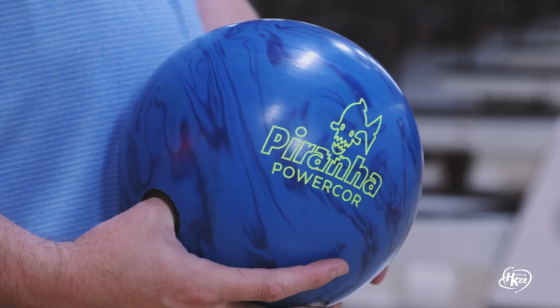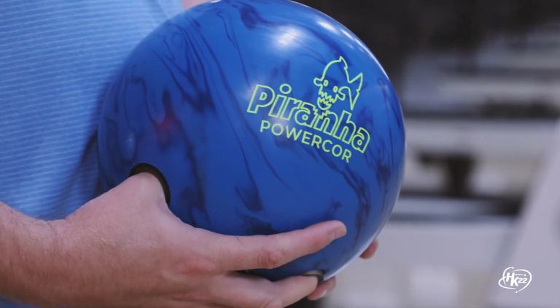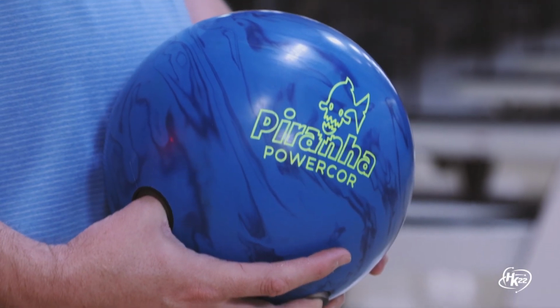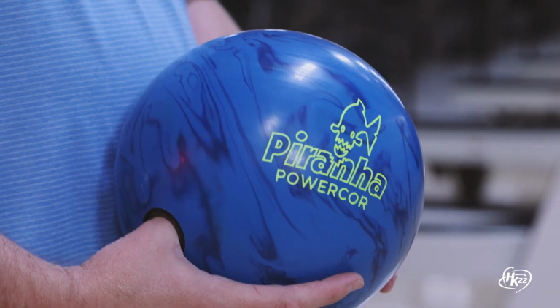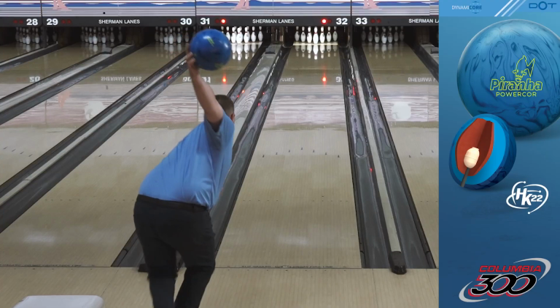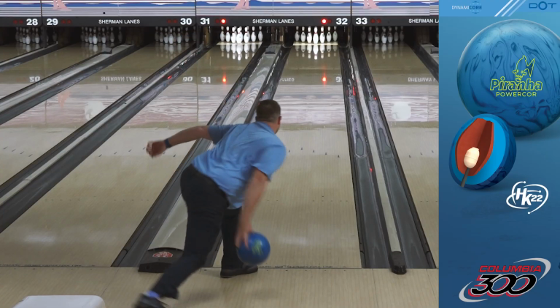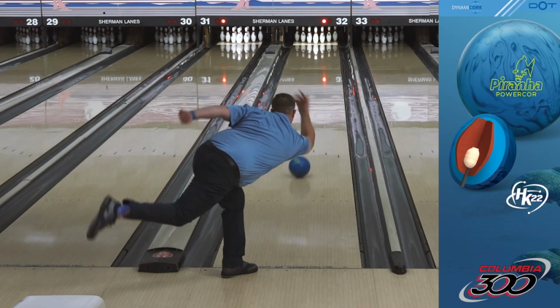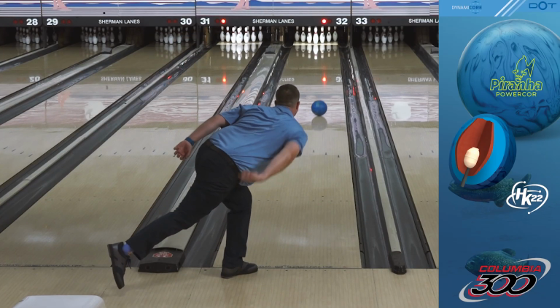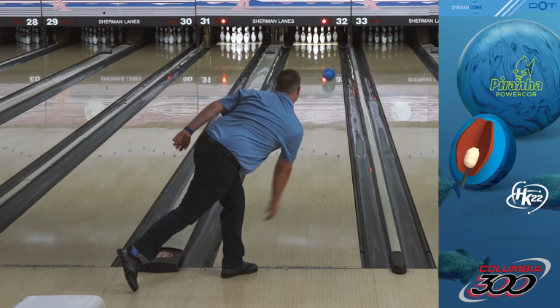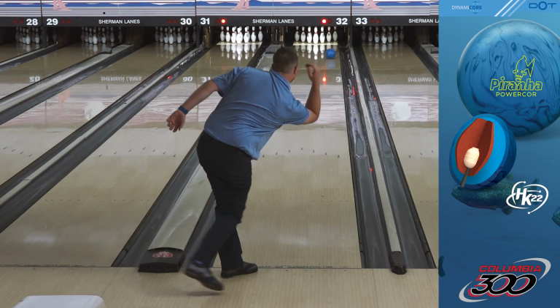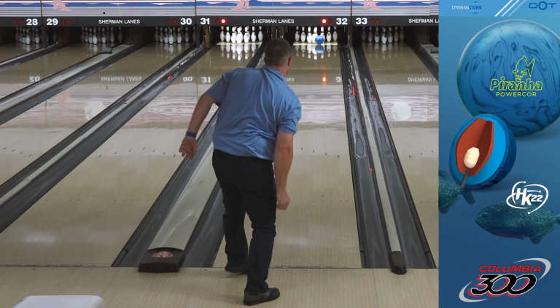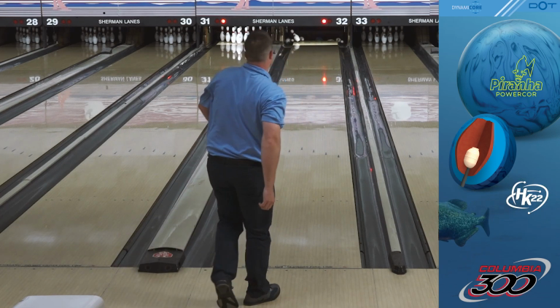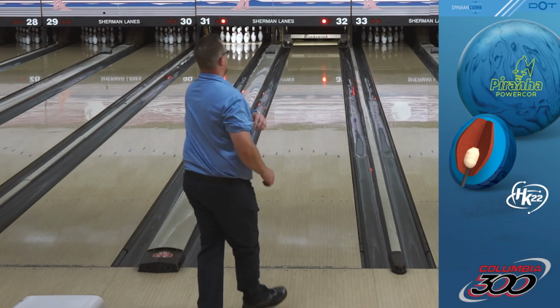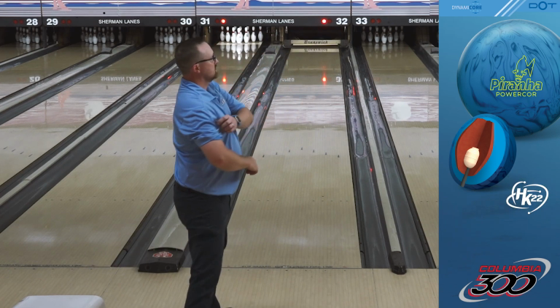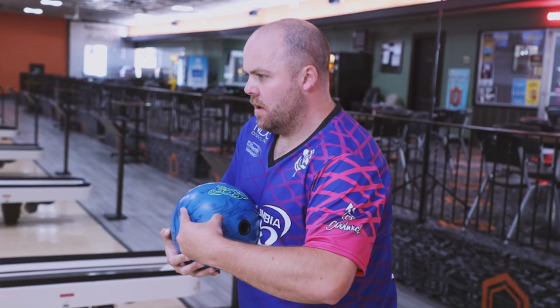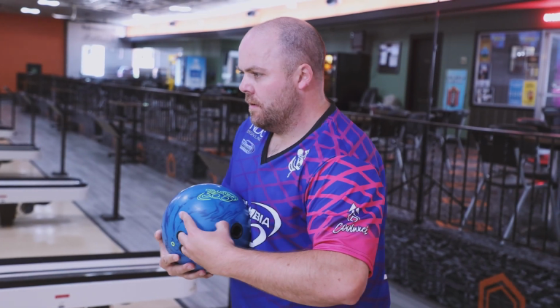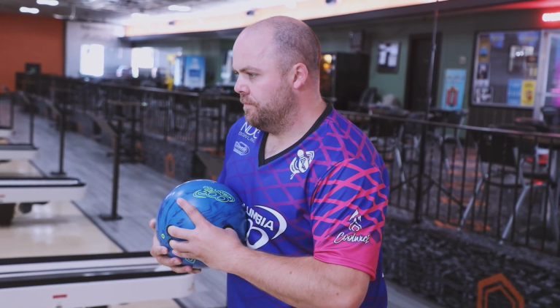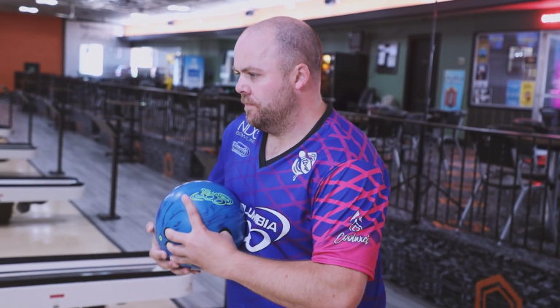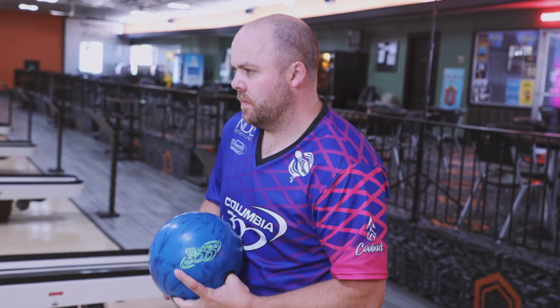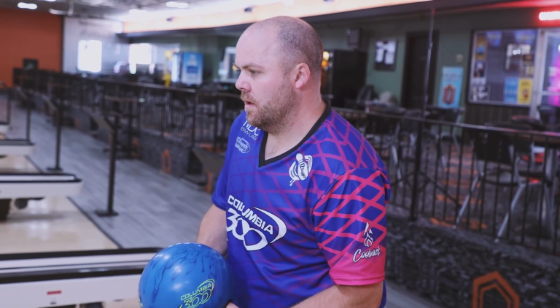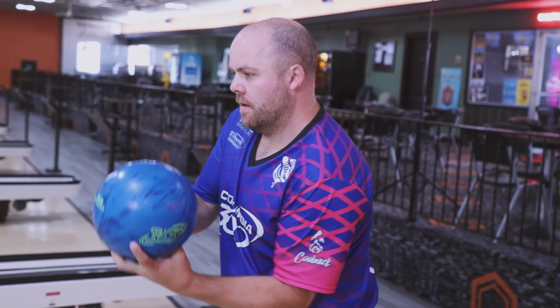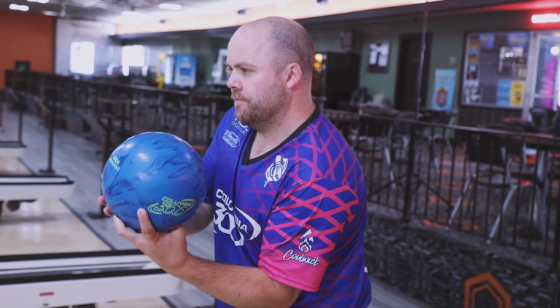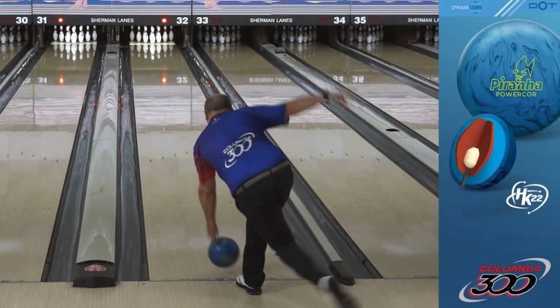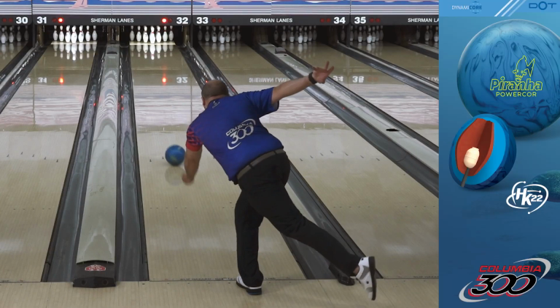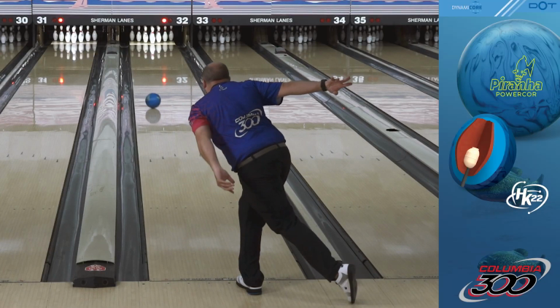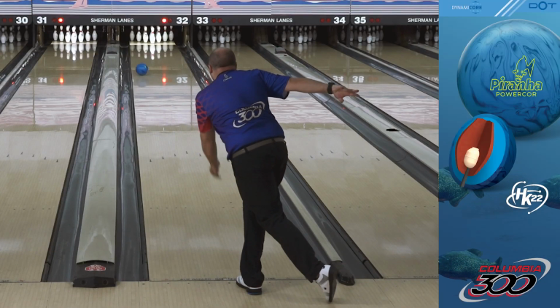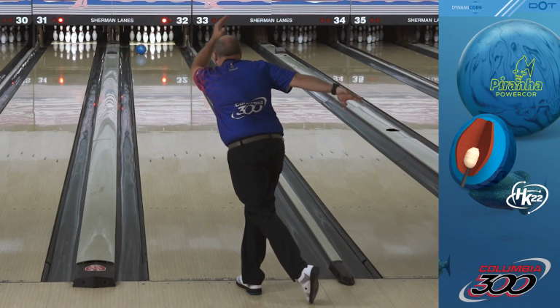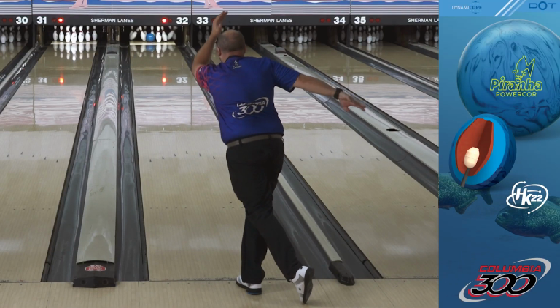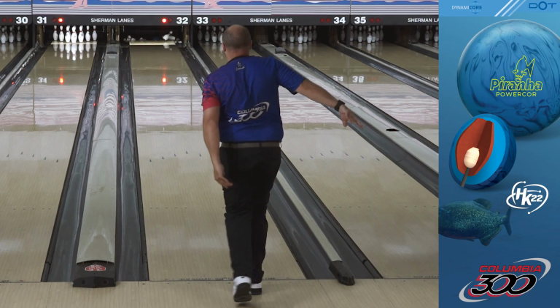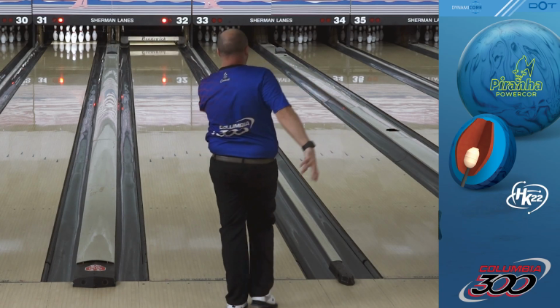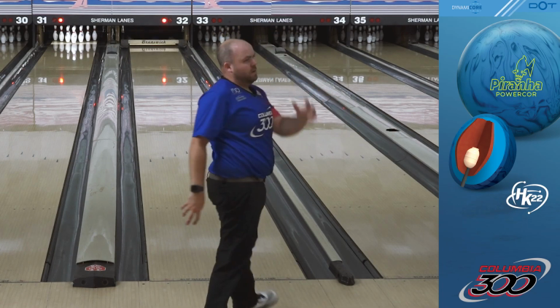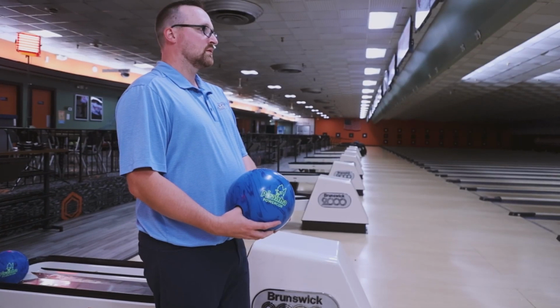The Piranha Powercore was developed to complement the Atlas, offering a versatile and more angular solid bowling ball option for medium to heavy oil conditions. This ball will be perfect when you want the motion of the Cuda Powercore Pearl but need more overall hook.